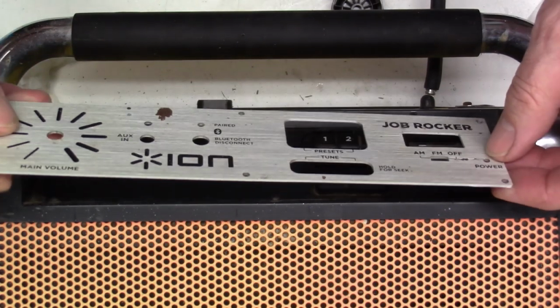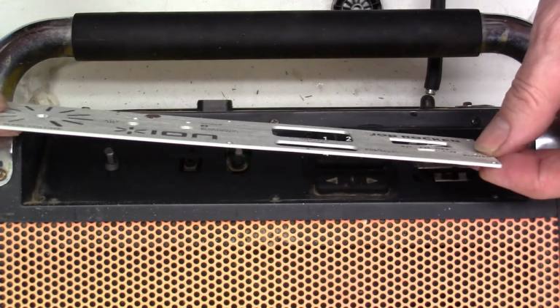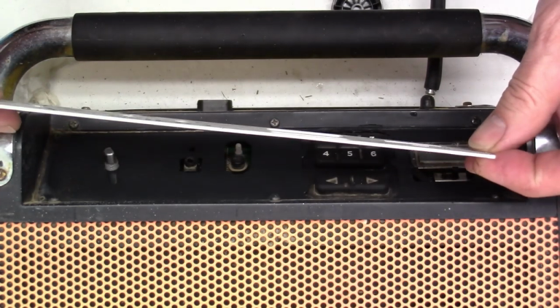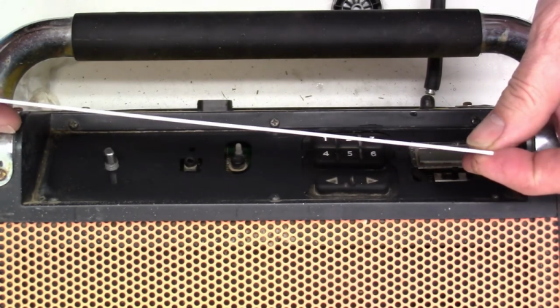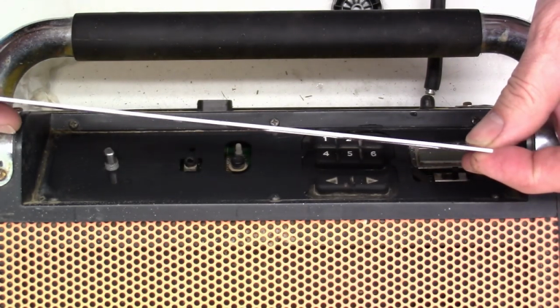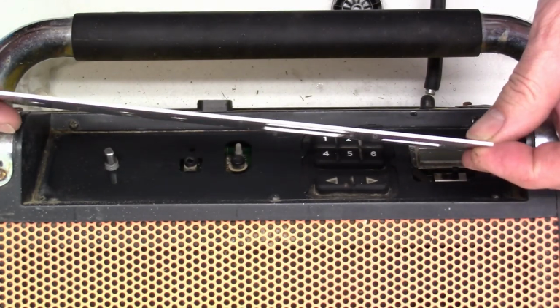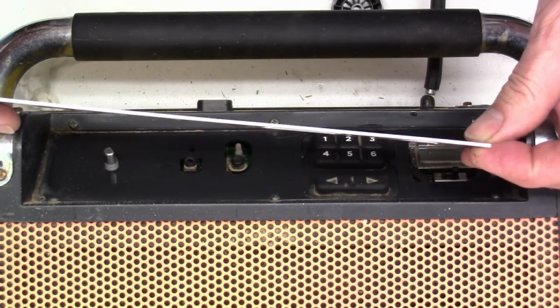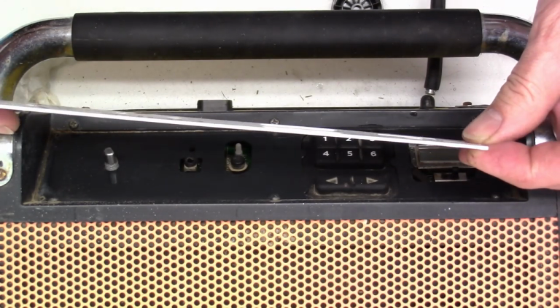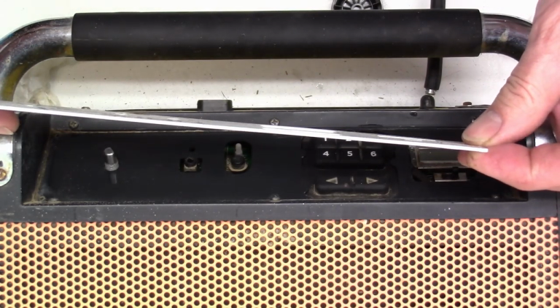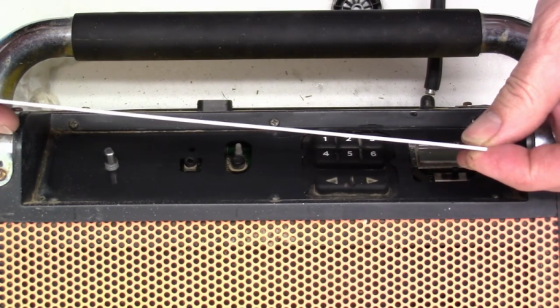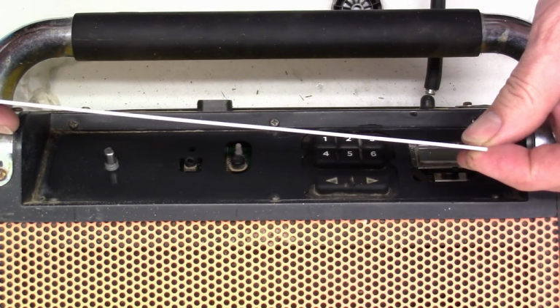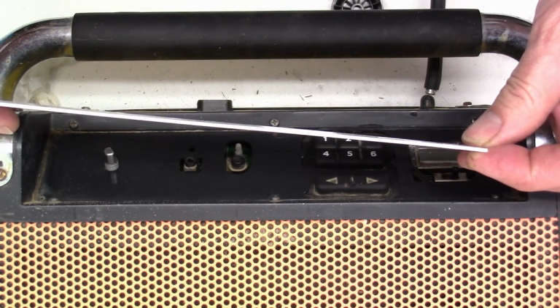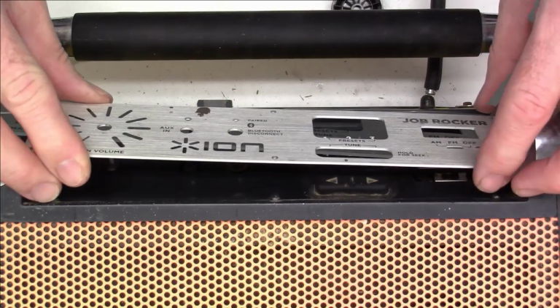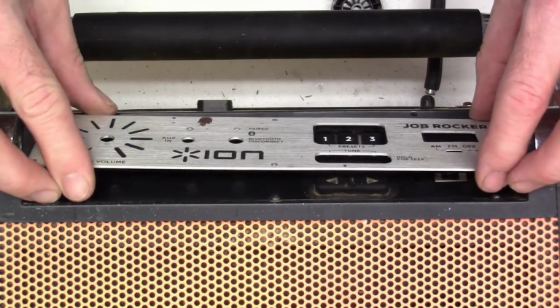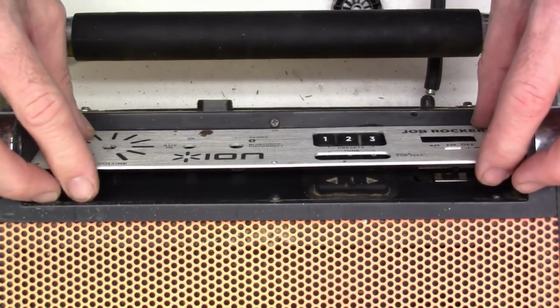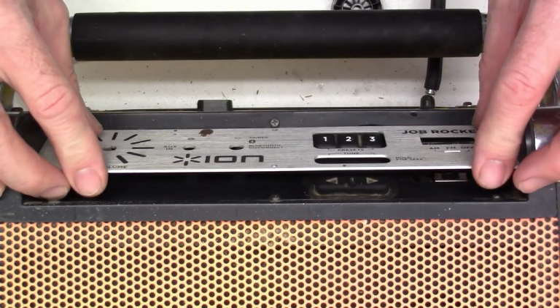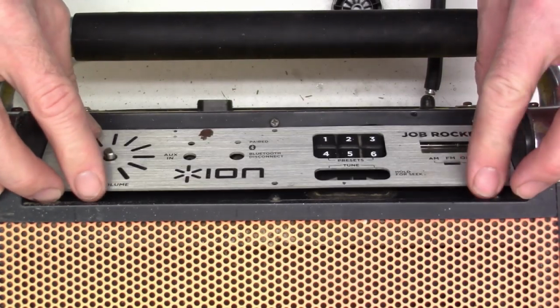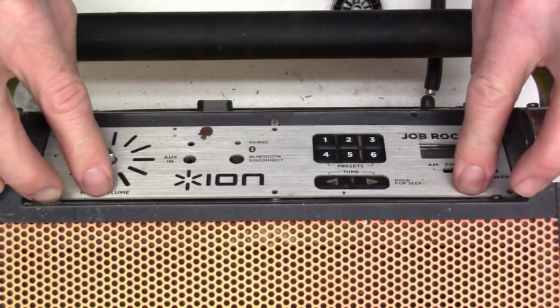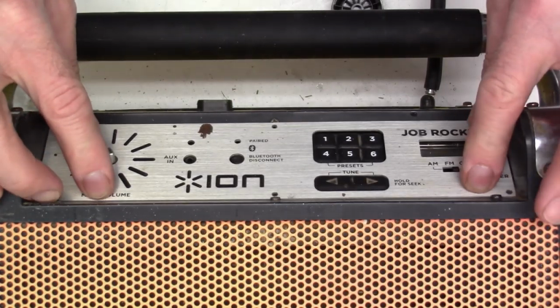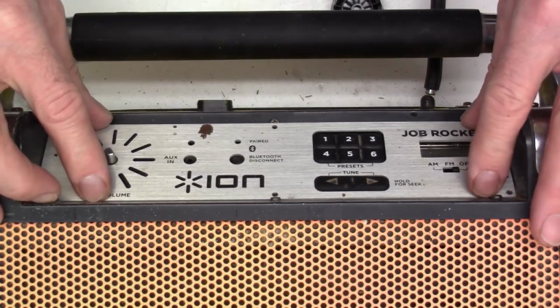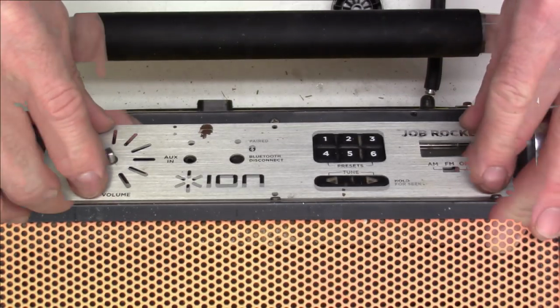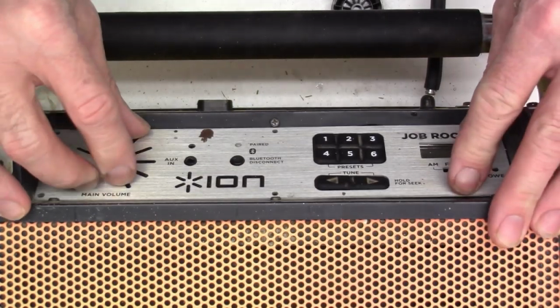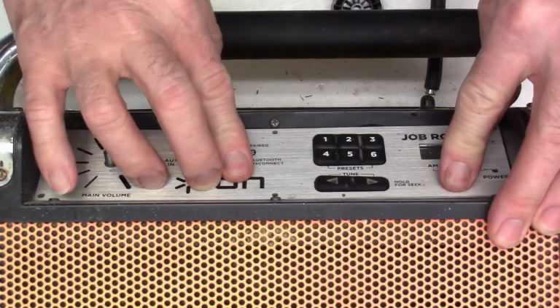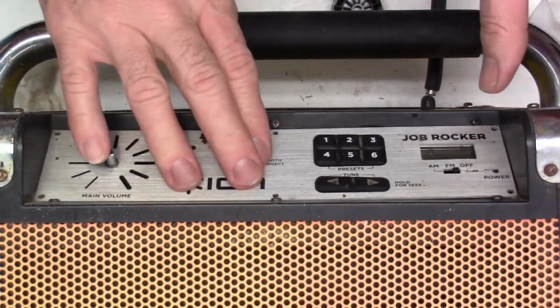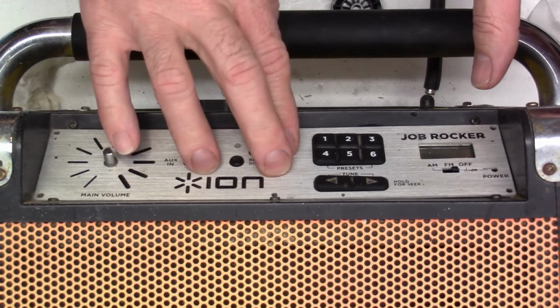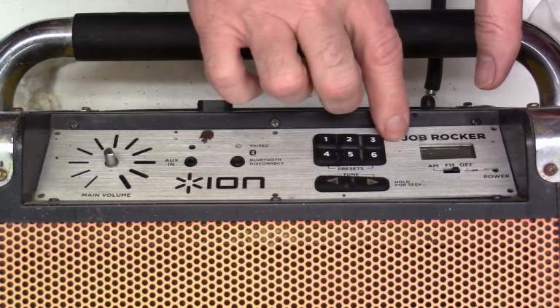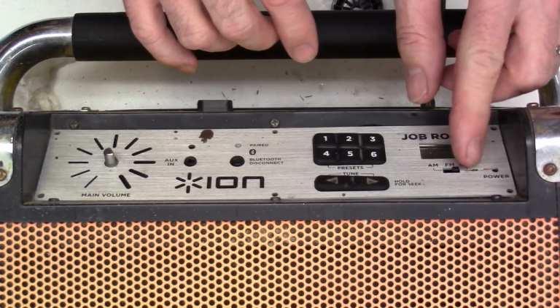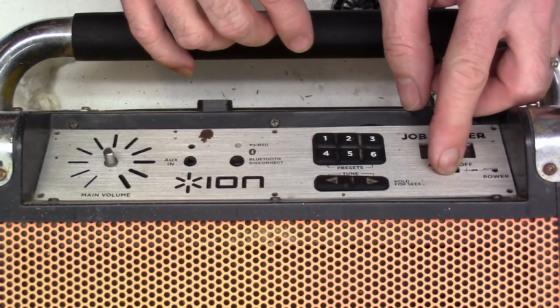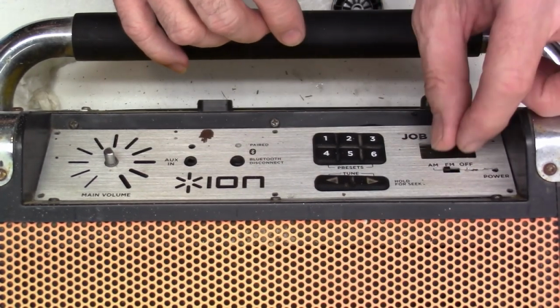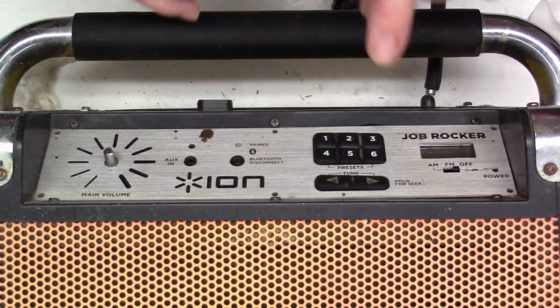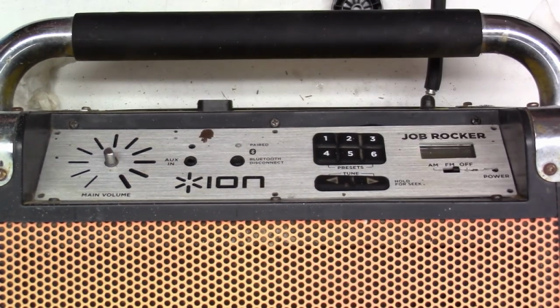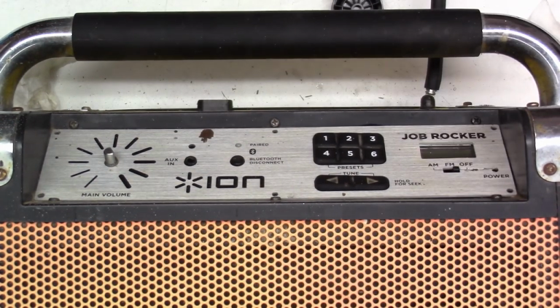I've got this pounded out perfectly flat now — no dimple whatsoever. Let's see if I can get it to reattach to the front of the unit. I'm going to go up under the screws. There it is. Switch works good.